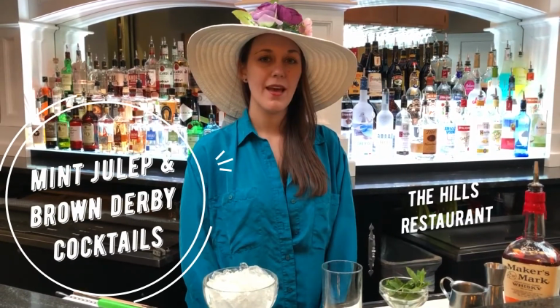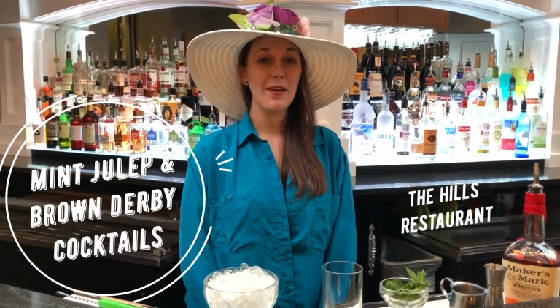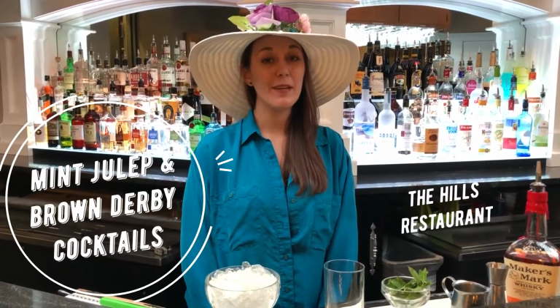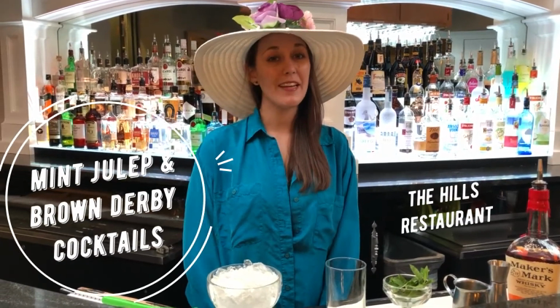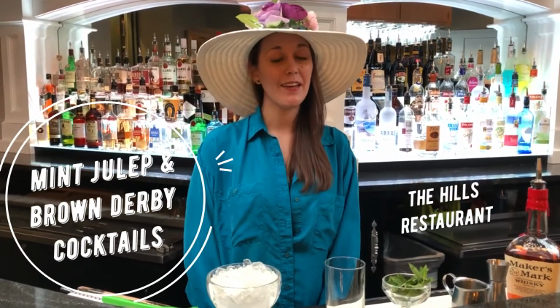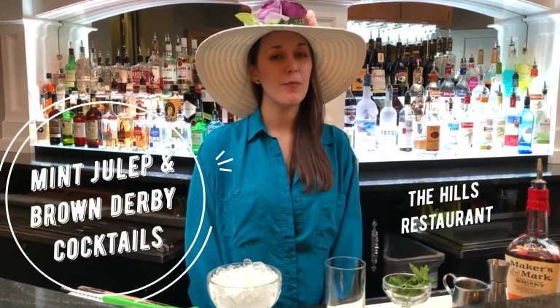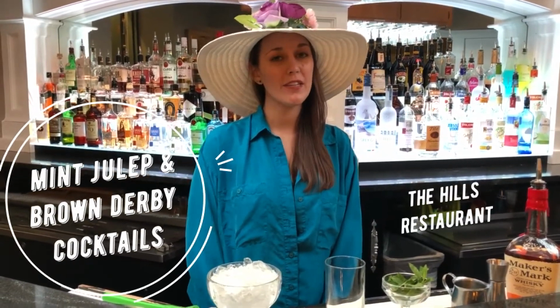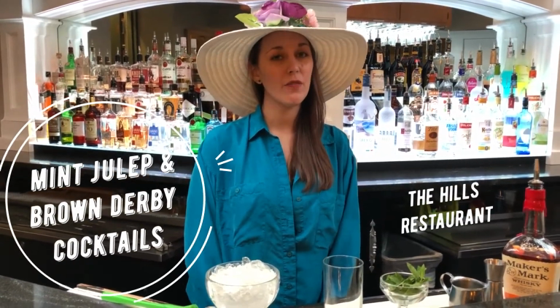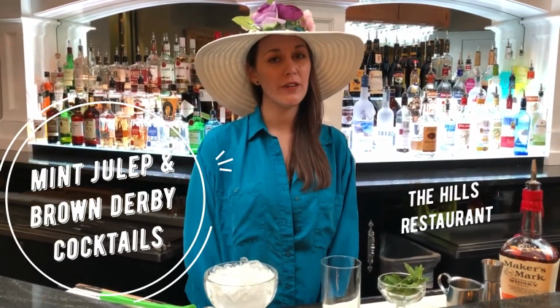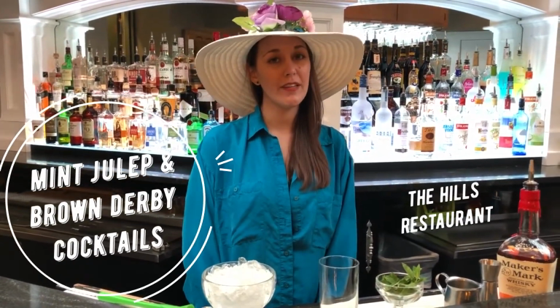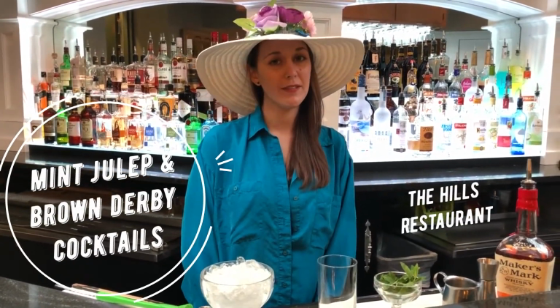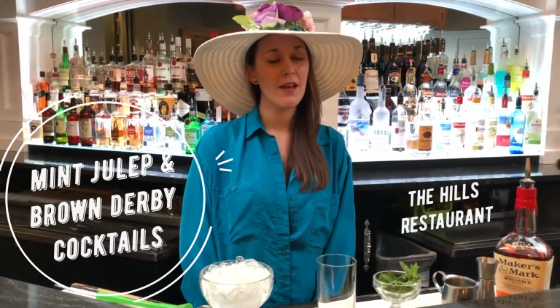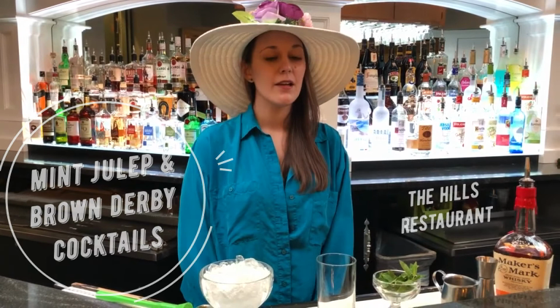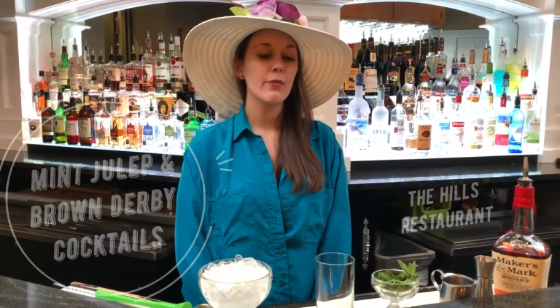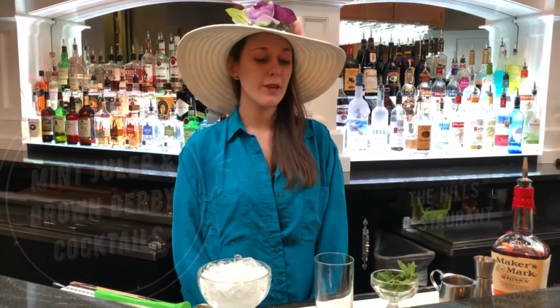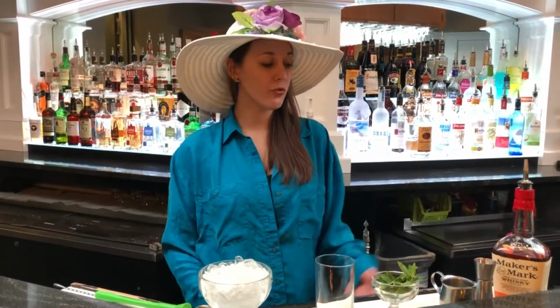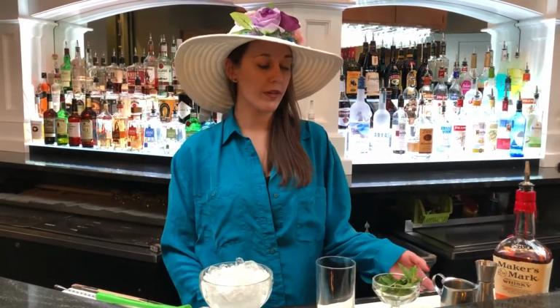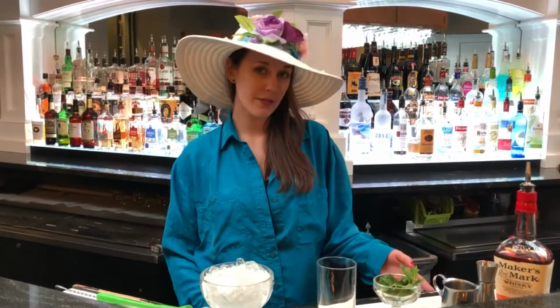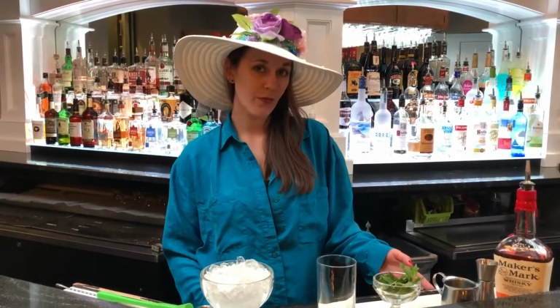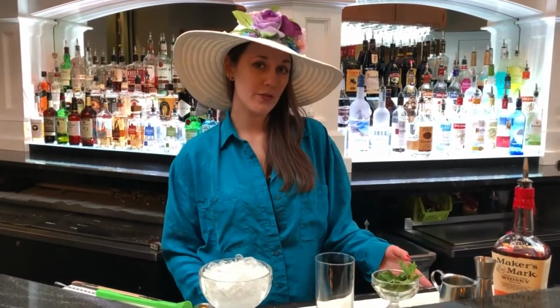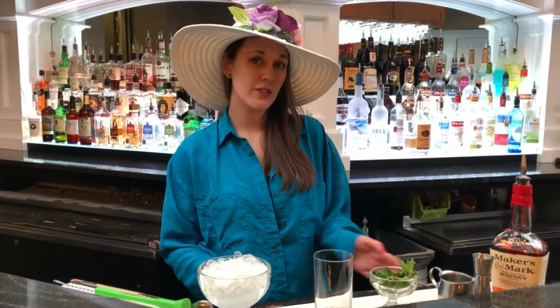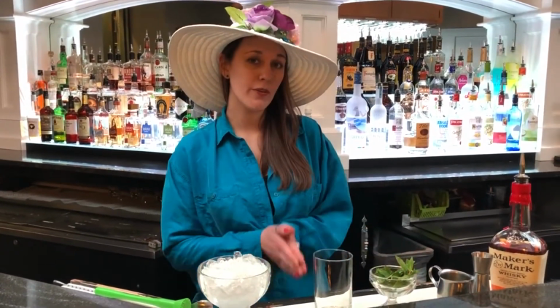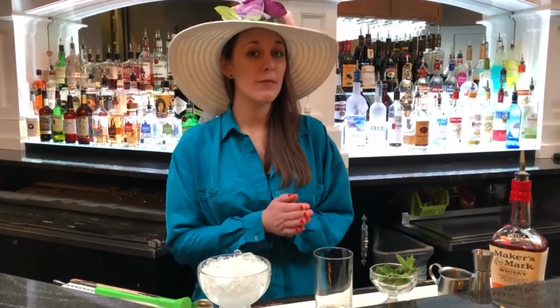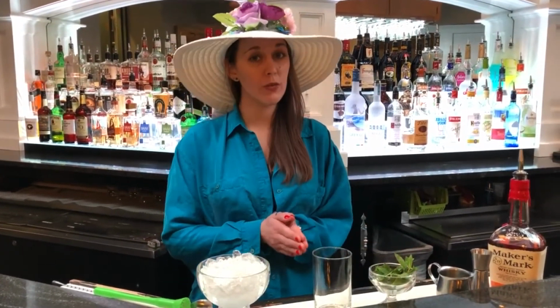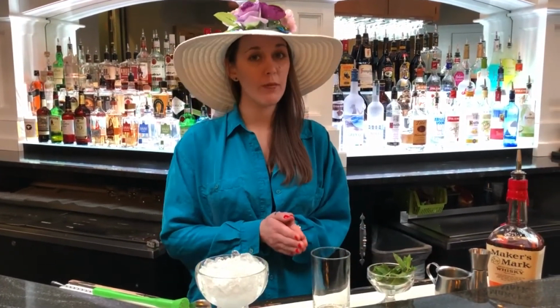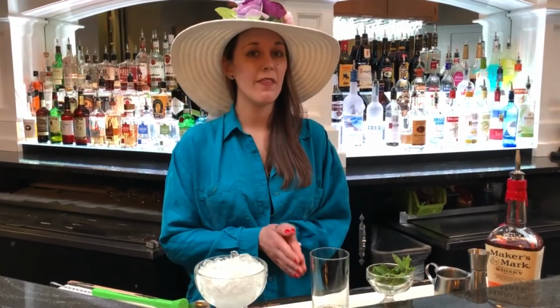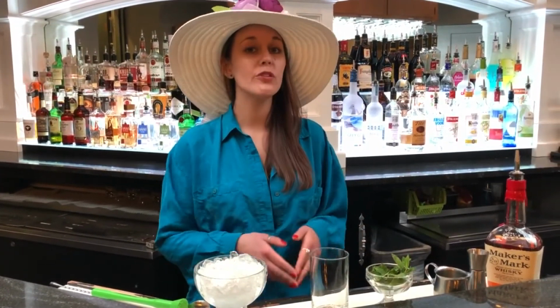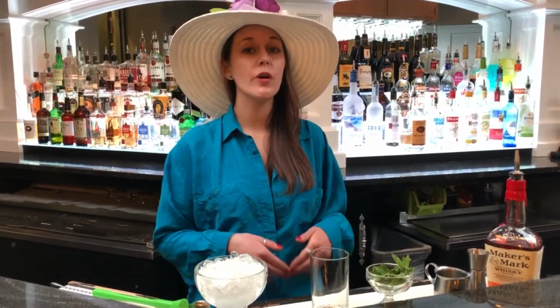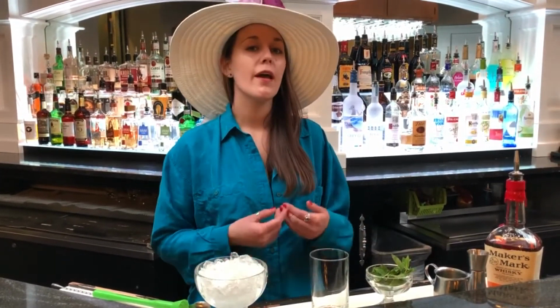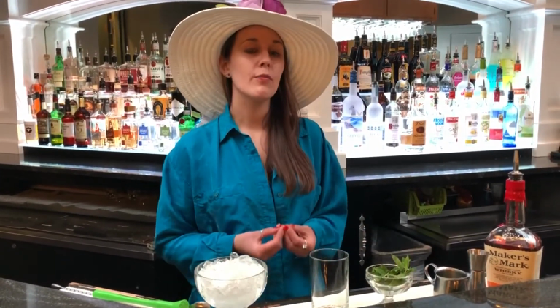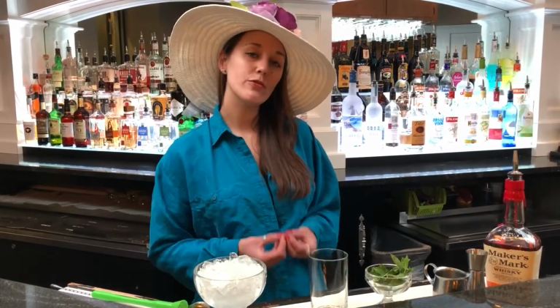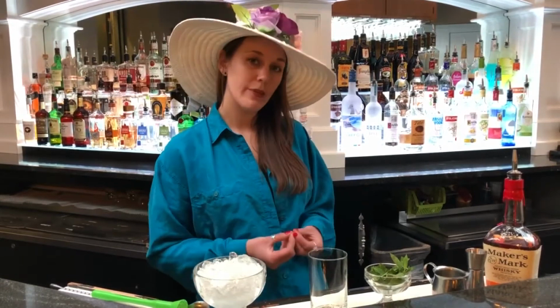Hi, my name is Dani. I'm the bartender over here at The Hills. Today we're going to make two drinks. First we're going to start with a mint julep and then we'll do a brown derby.